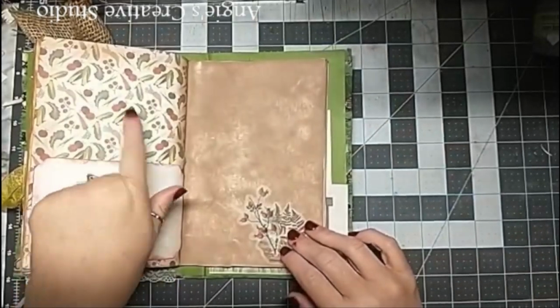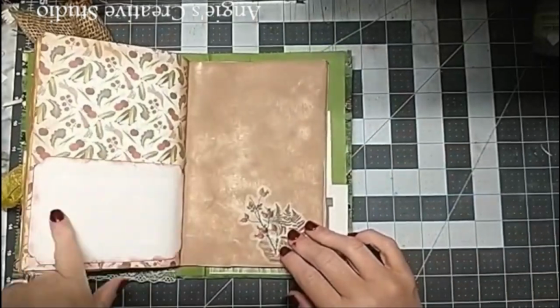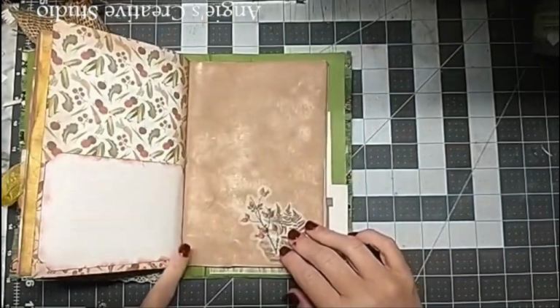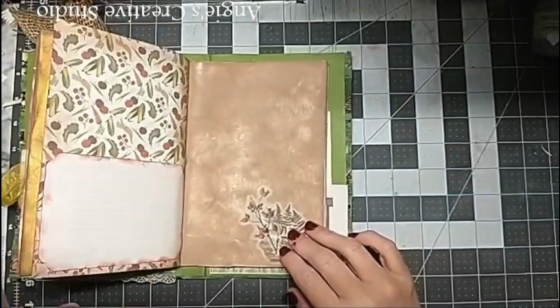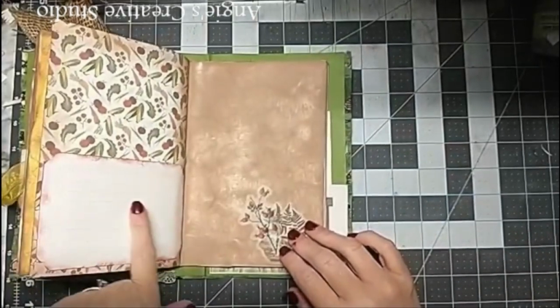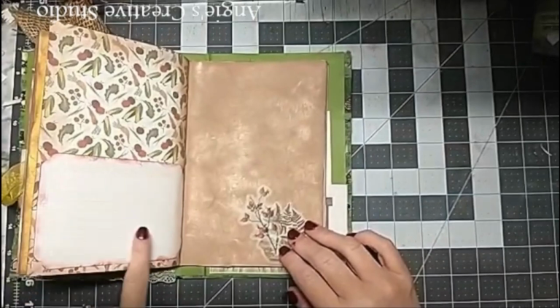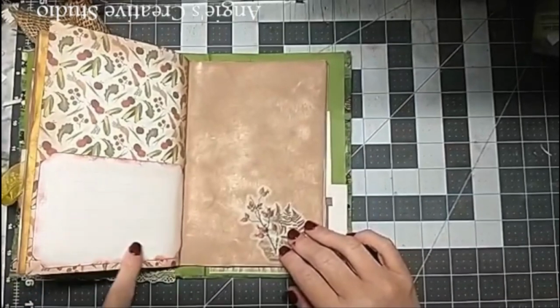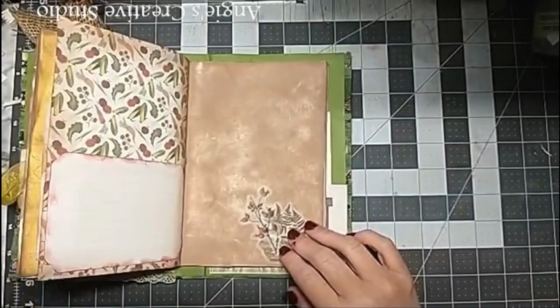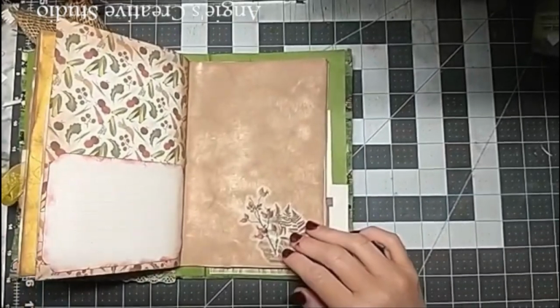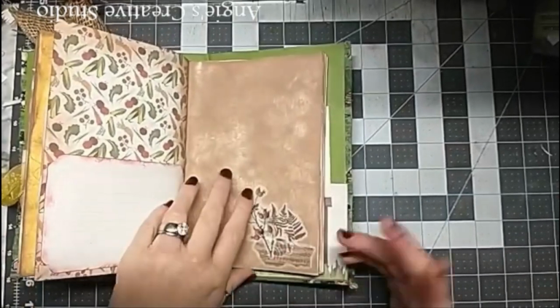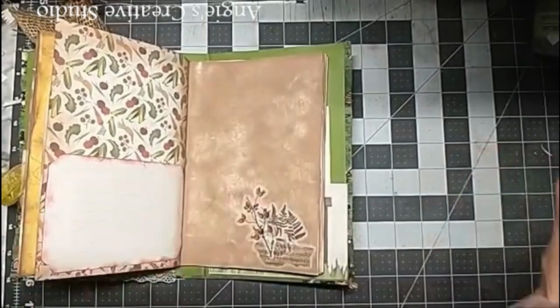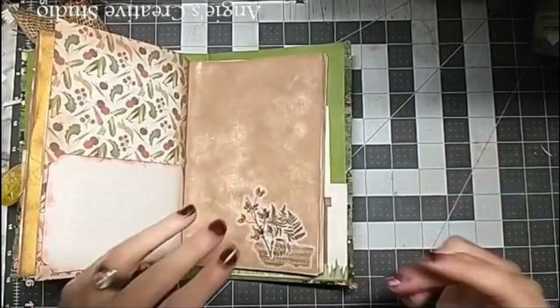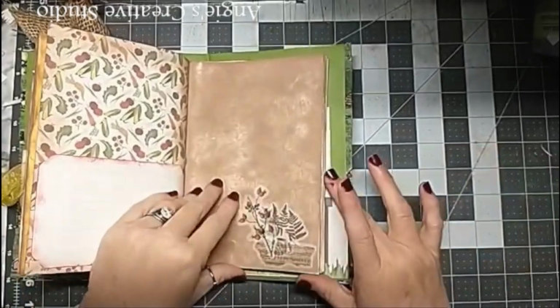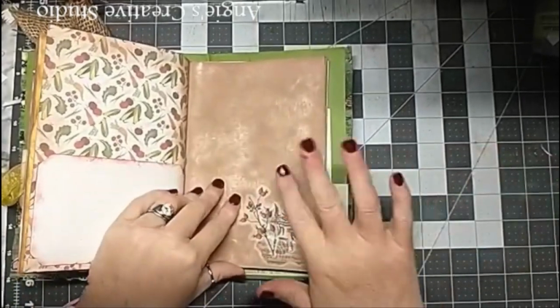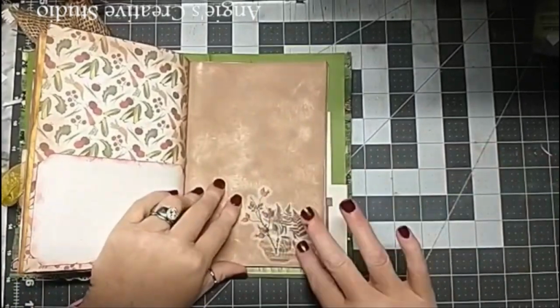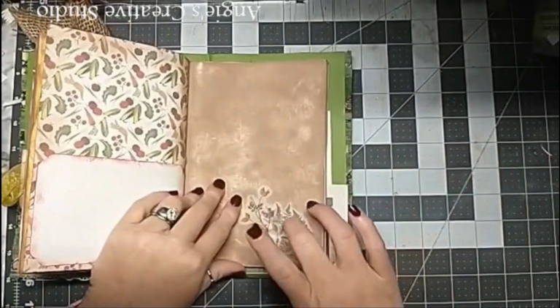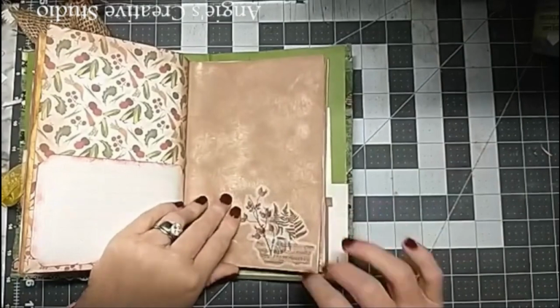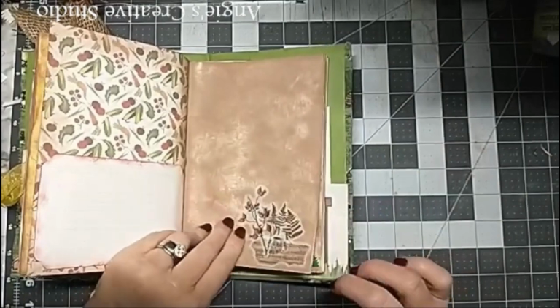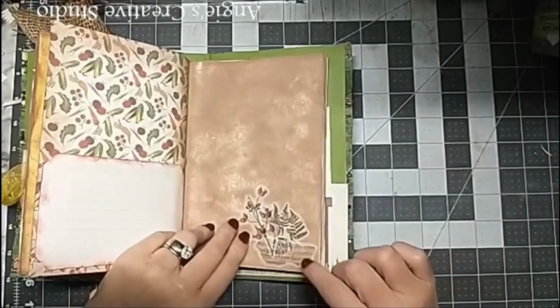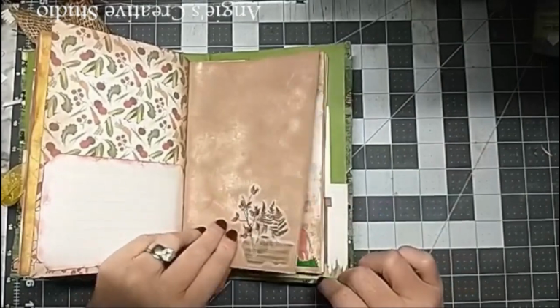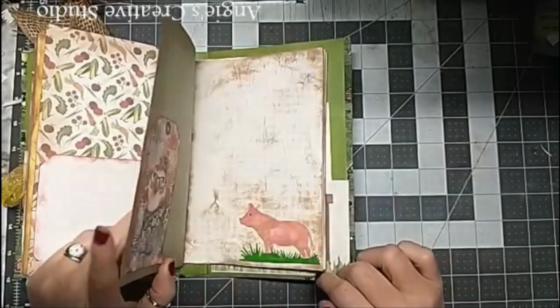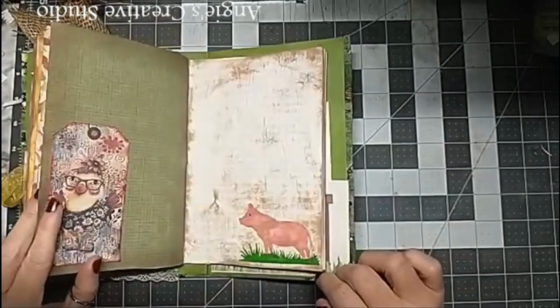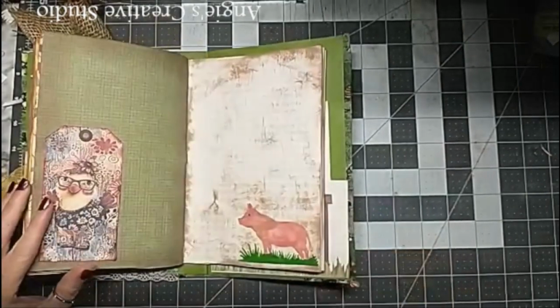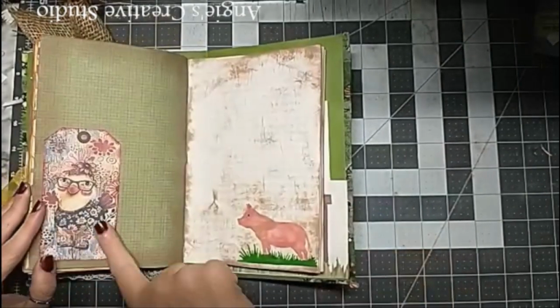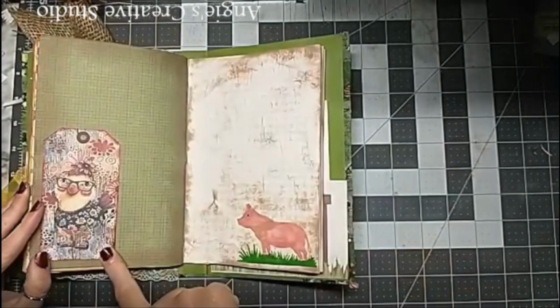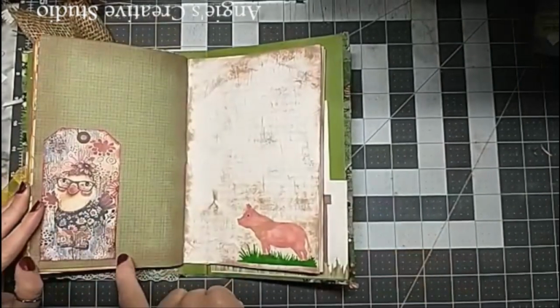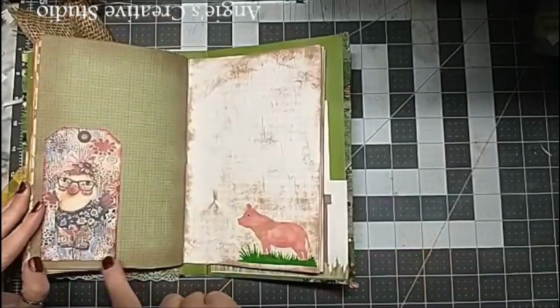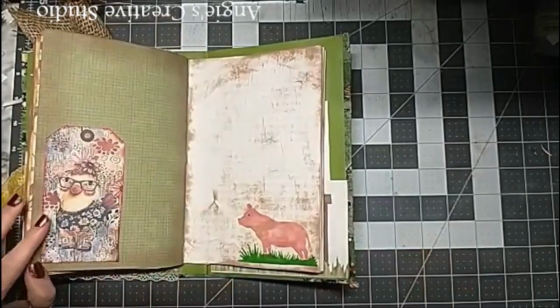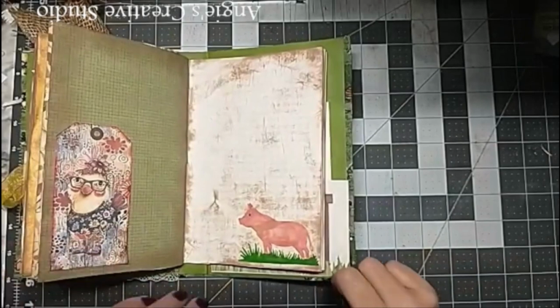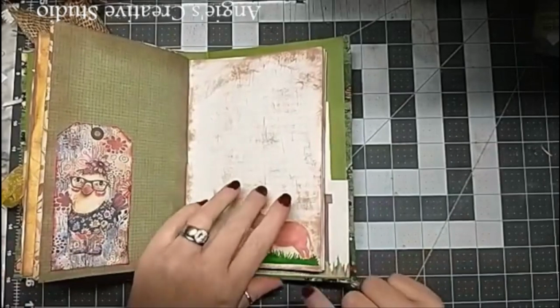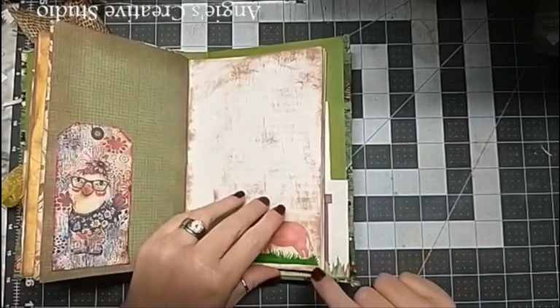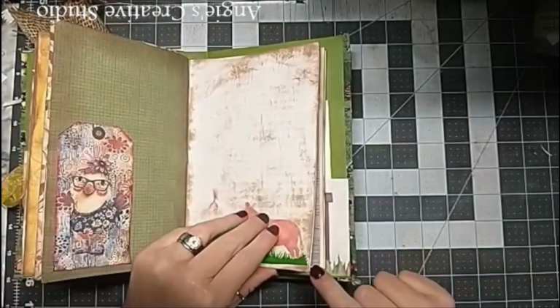A vegetable page - but you can write a recipe, a canning recipe. This is just with a washi tape from a tag. A pig from Cricut.